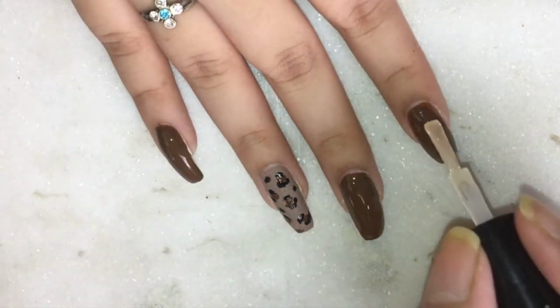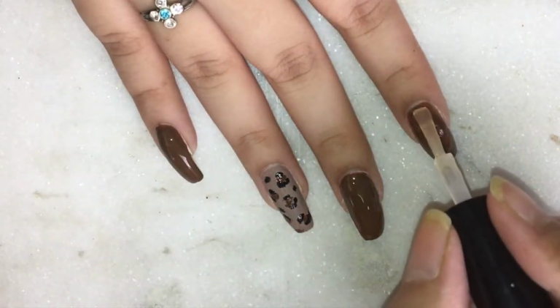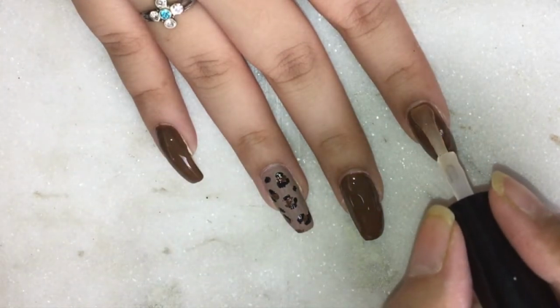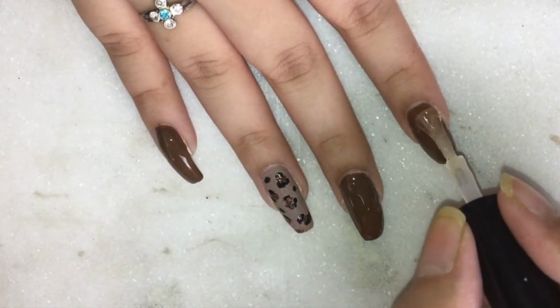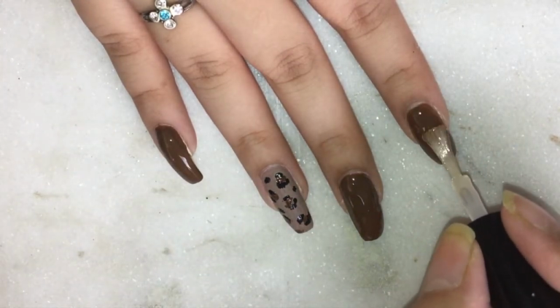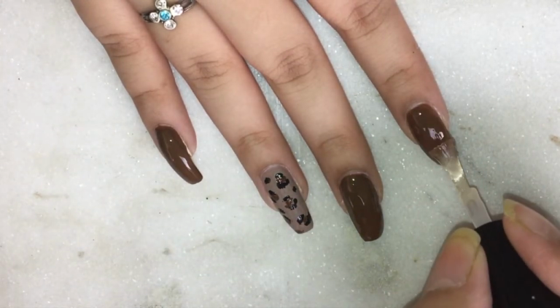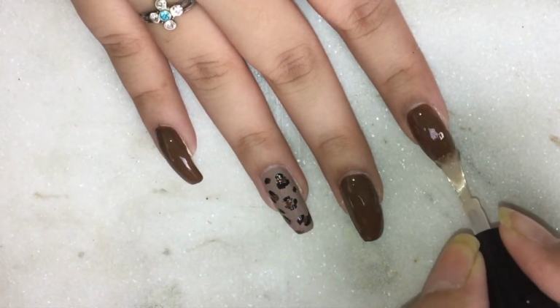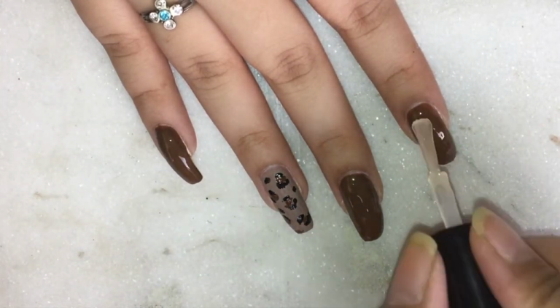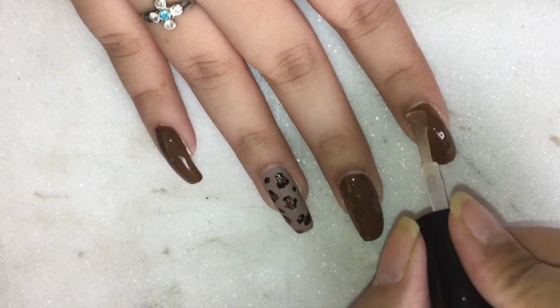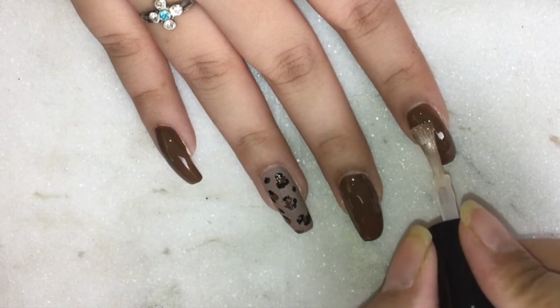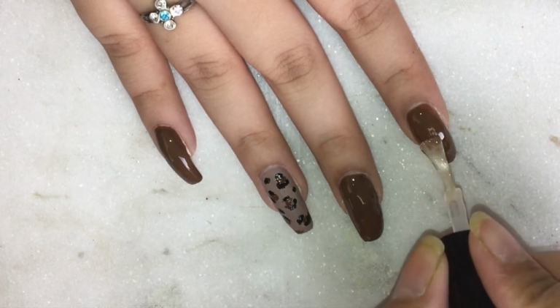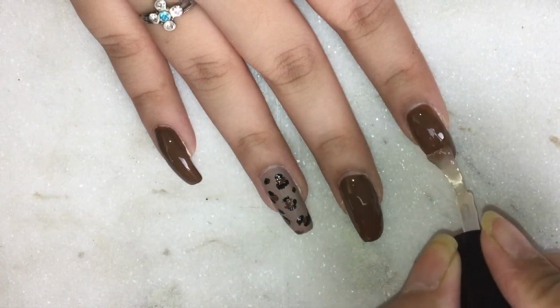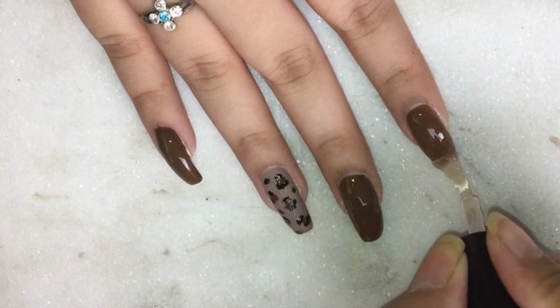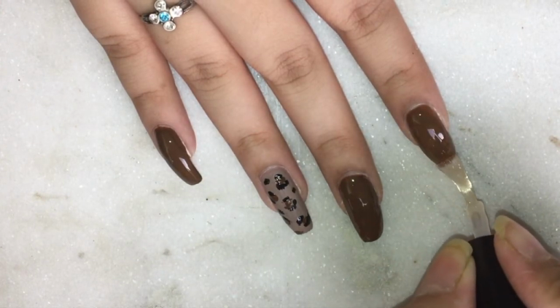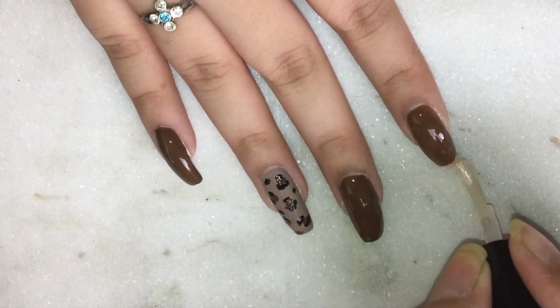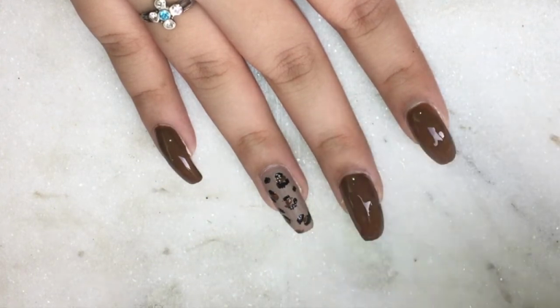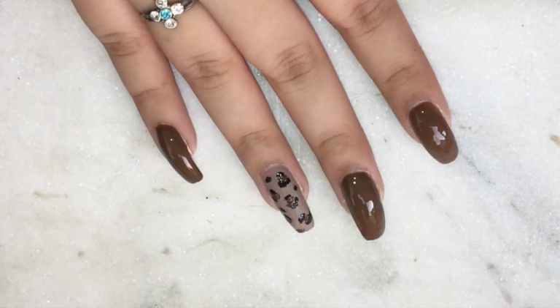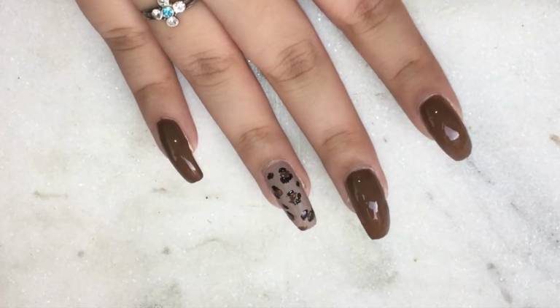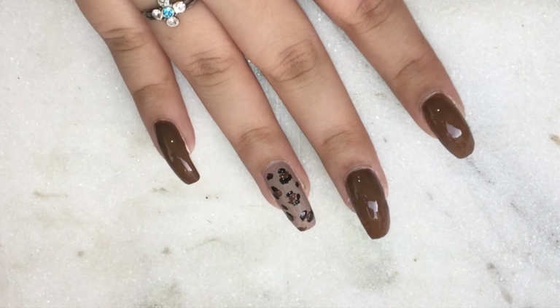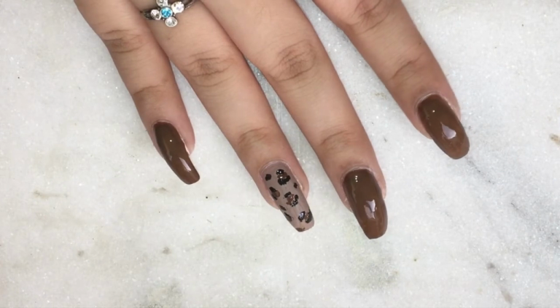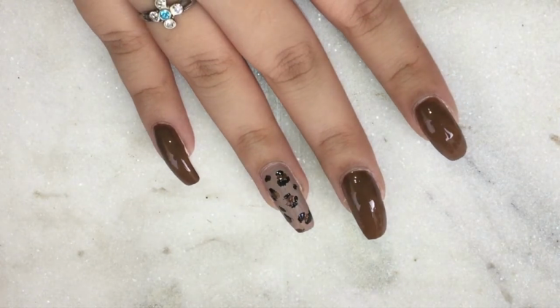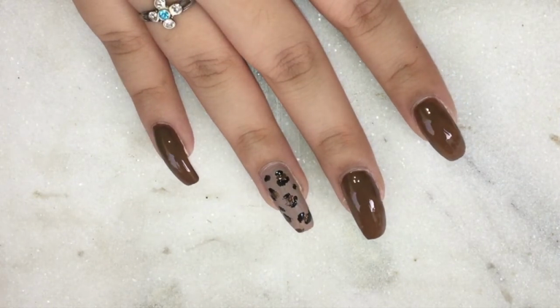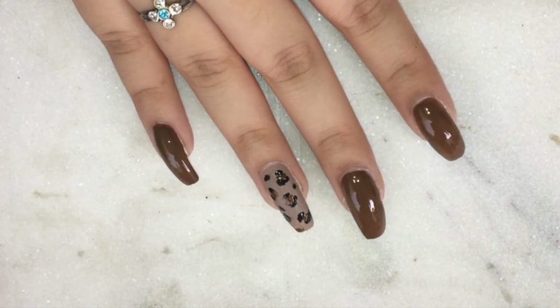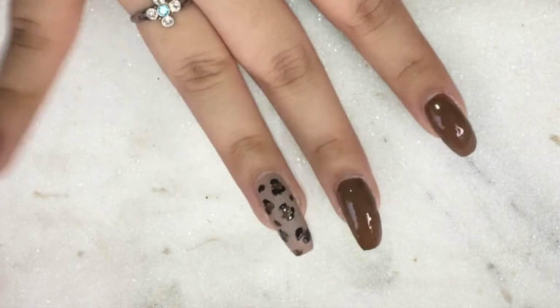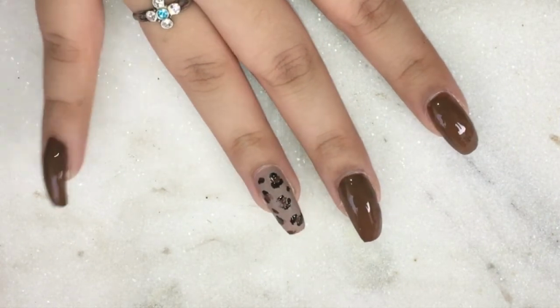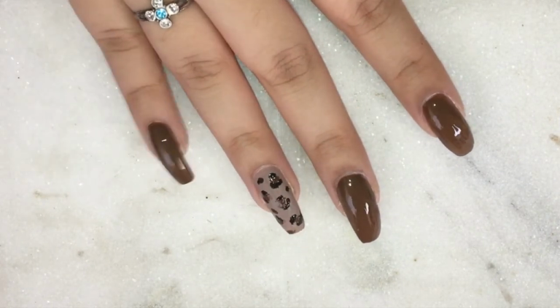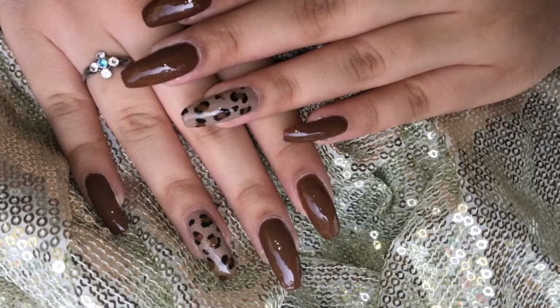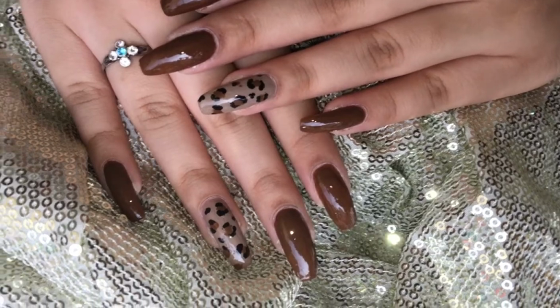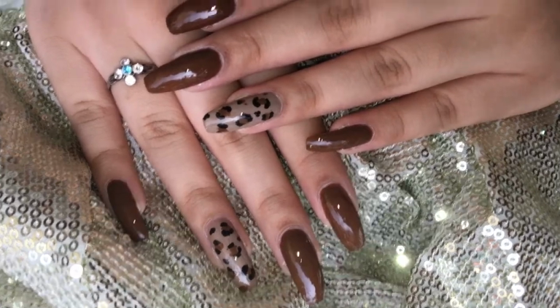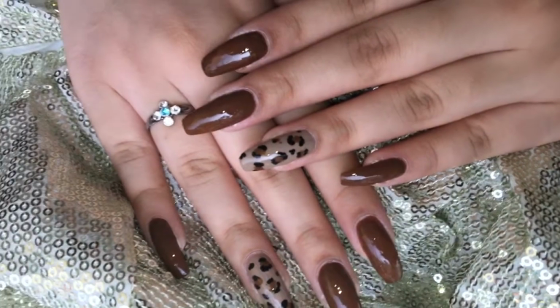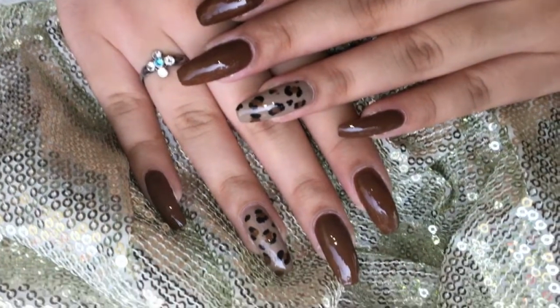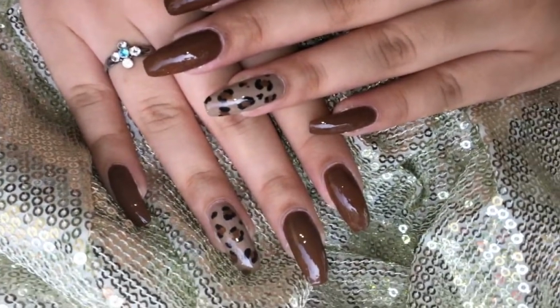So that's all we had for this video. I really hope you find the video helpful and will try this nail art. Thank you so much for watching, and please do leave any feedback you may have regarding the video. Thank you!